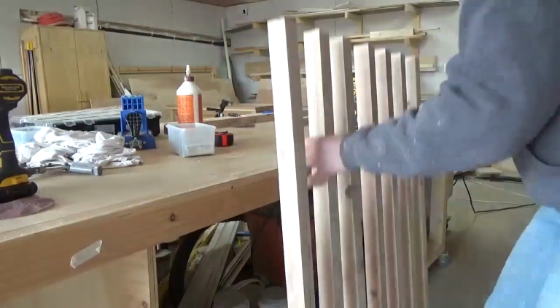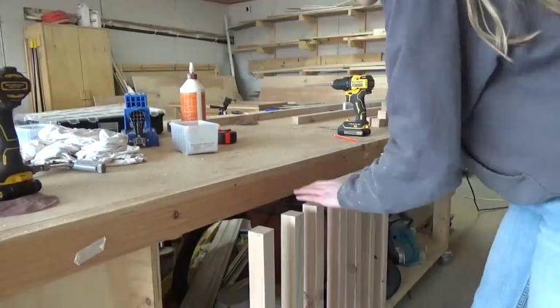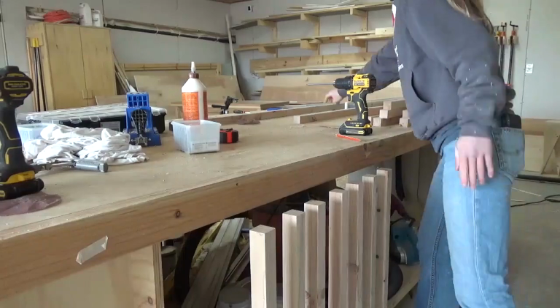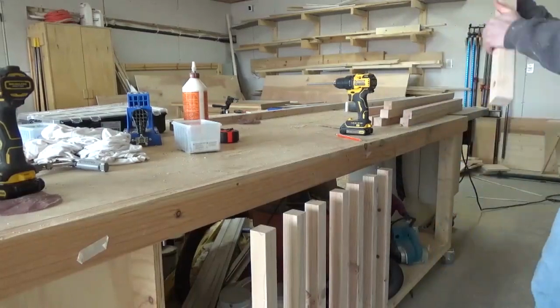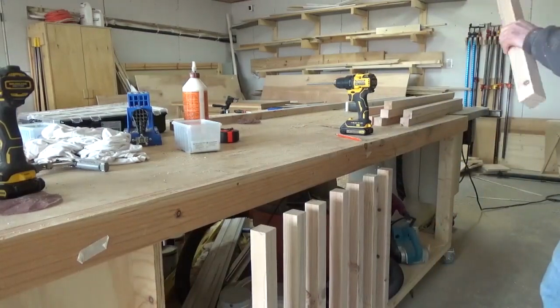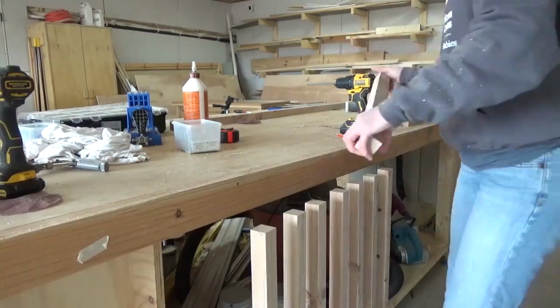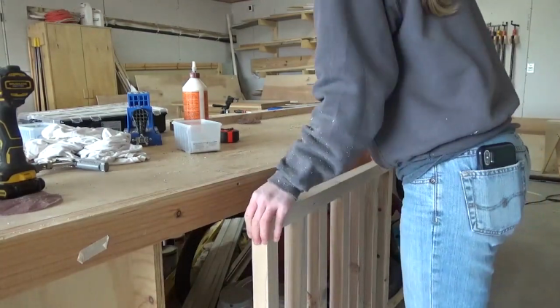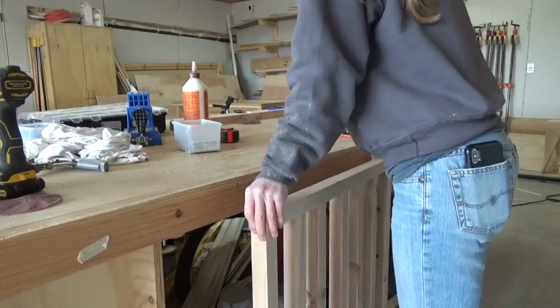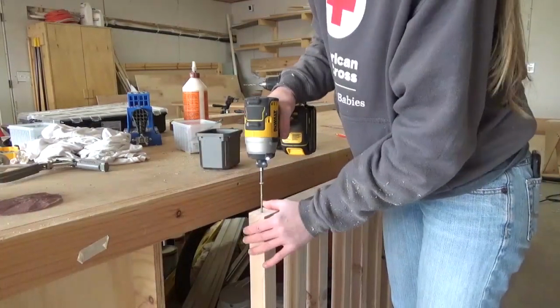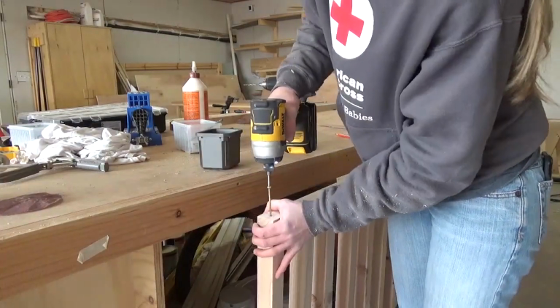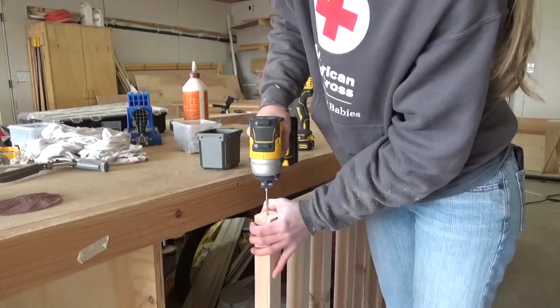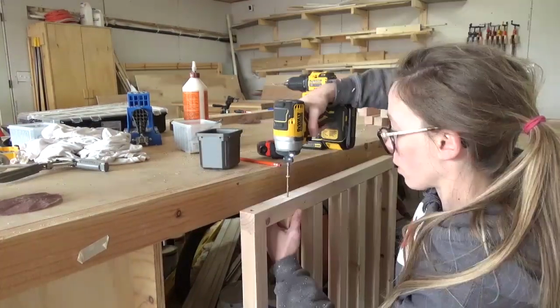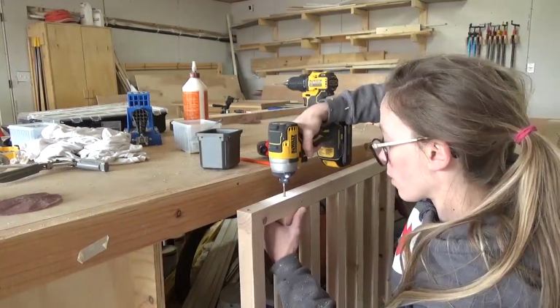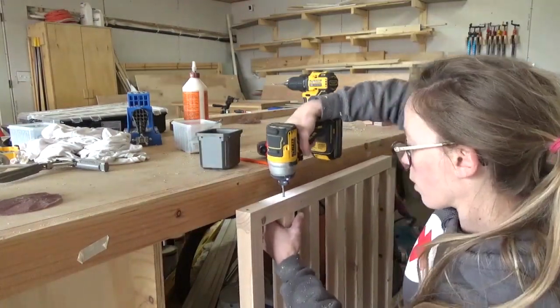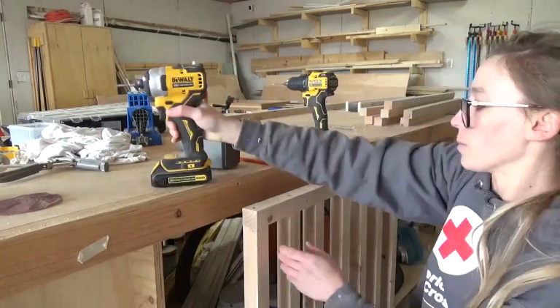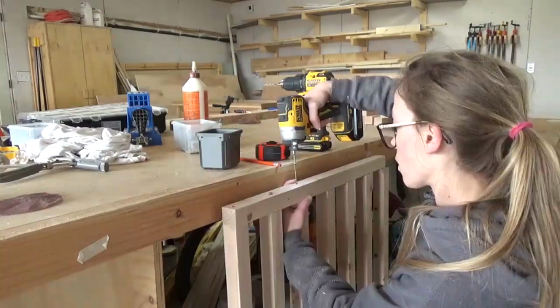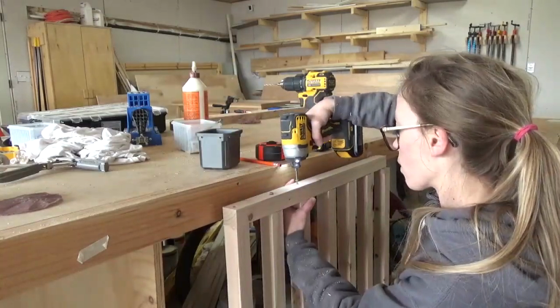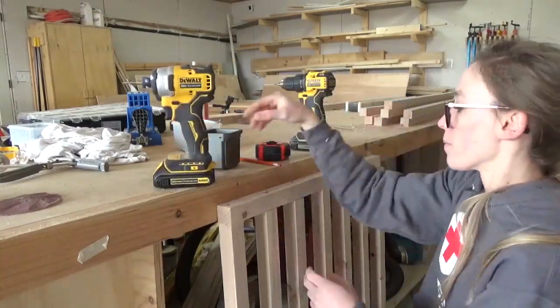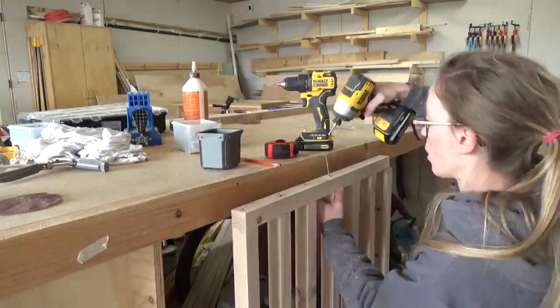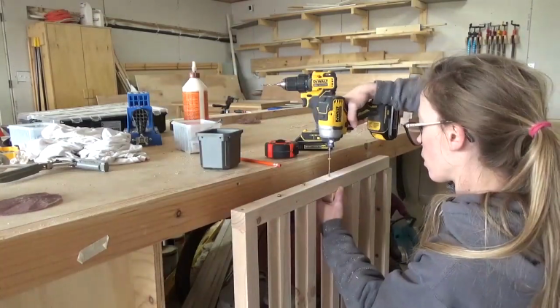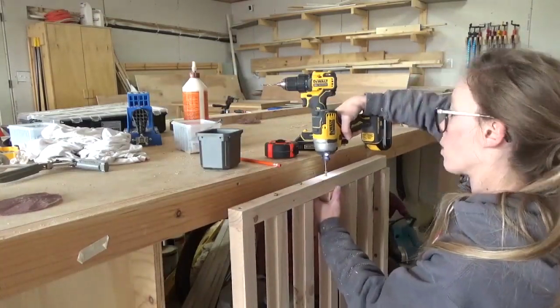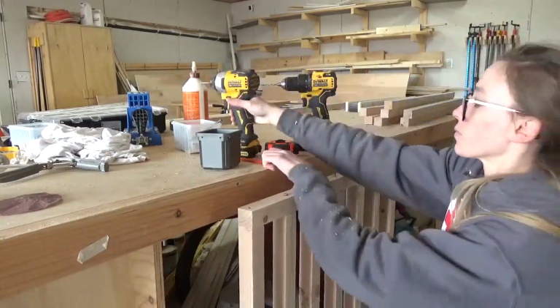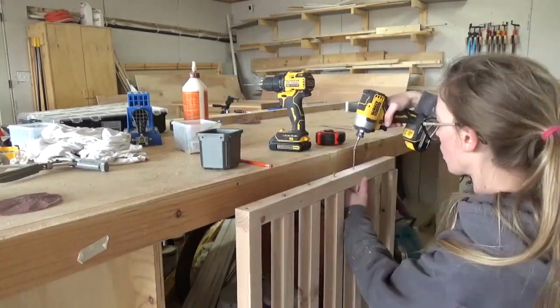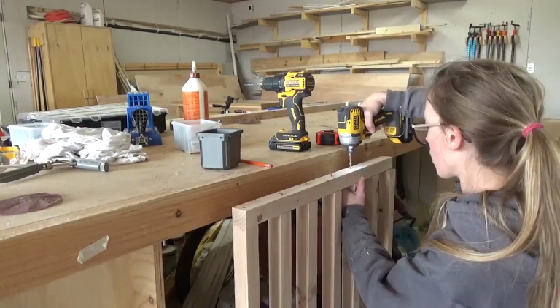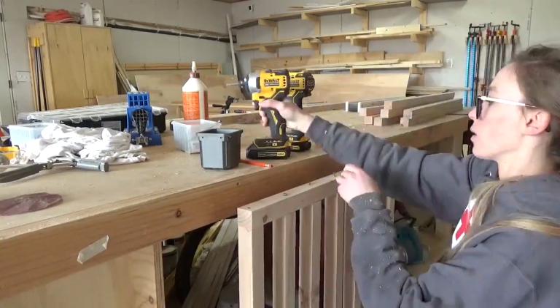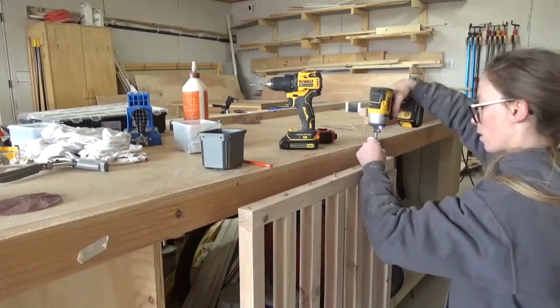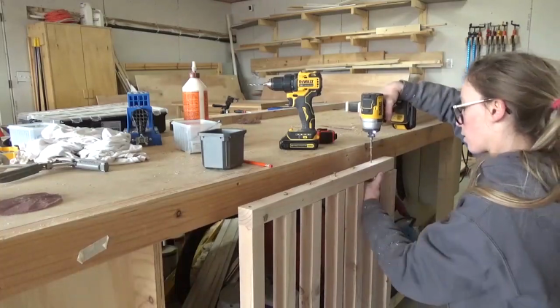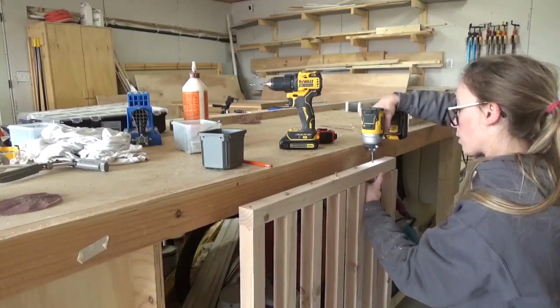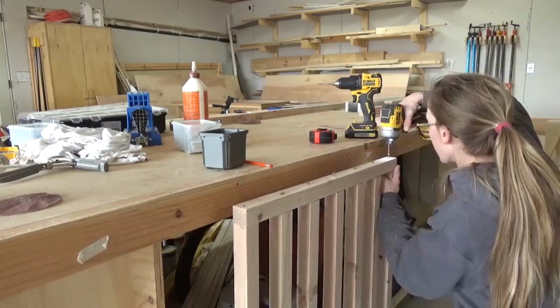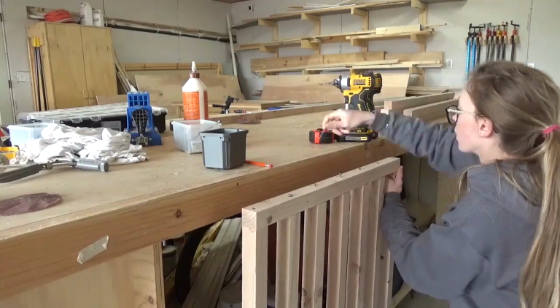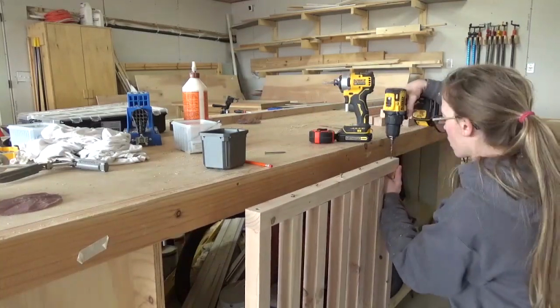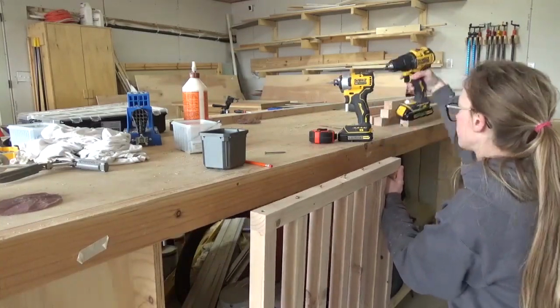I attached the other end of the panel using two and a half inch wood screws. I could have used pocket holes again here, but since this side of the panel will be the bottom, you won't see the screws and this method saved a little time. There's definitely more than one way to assemble this.